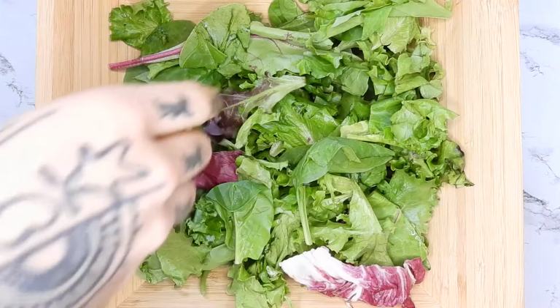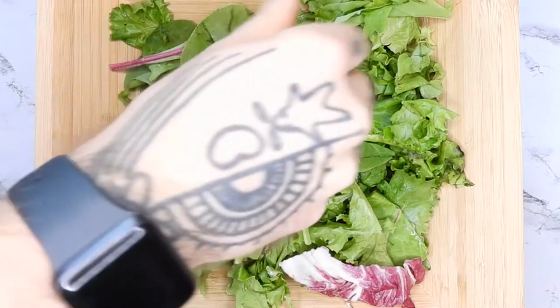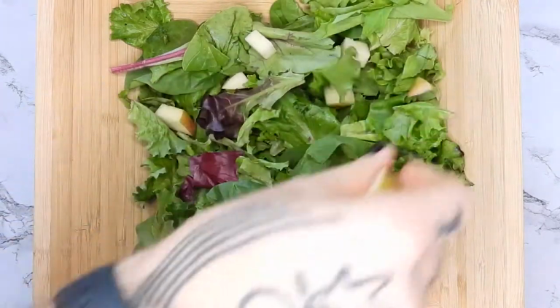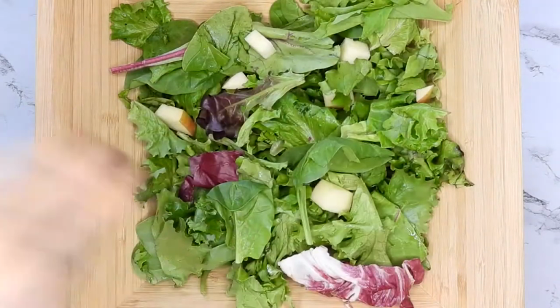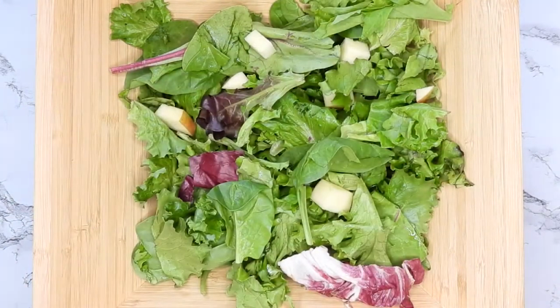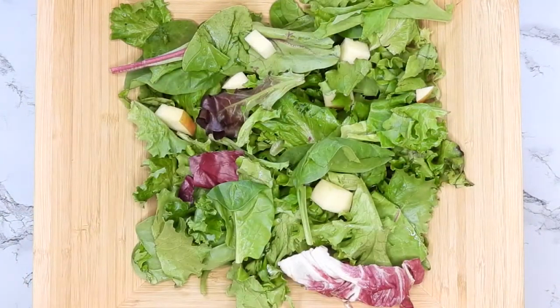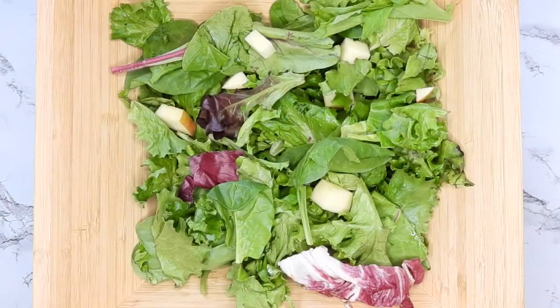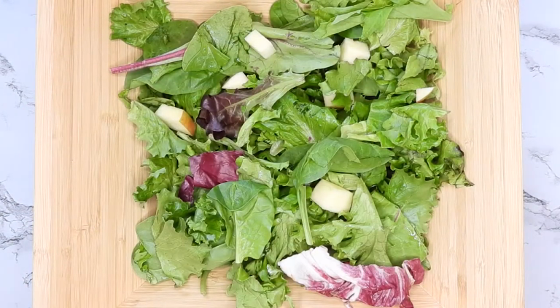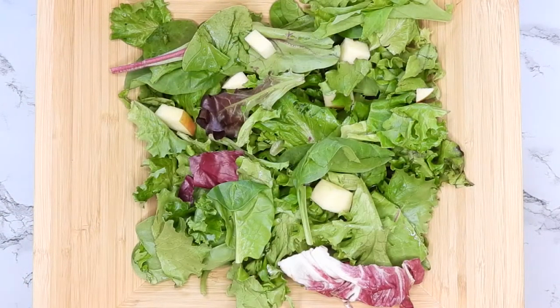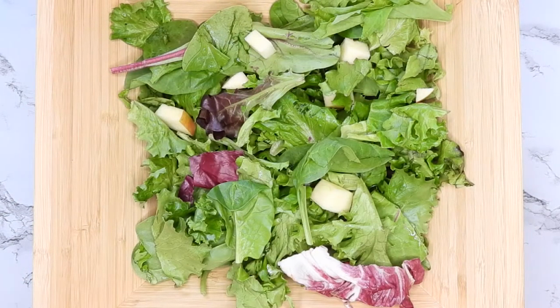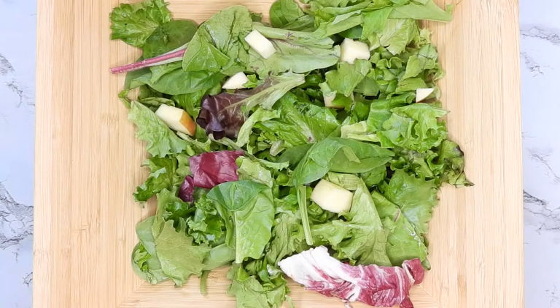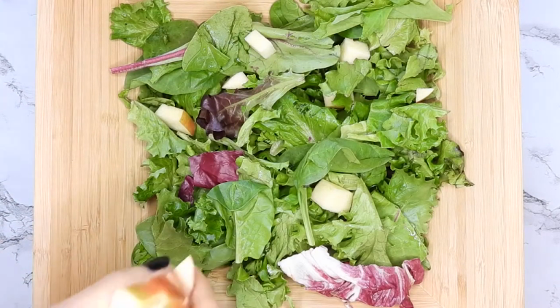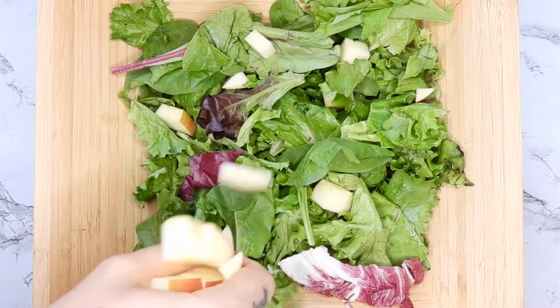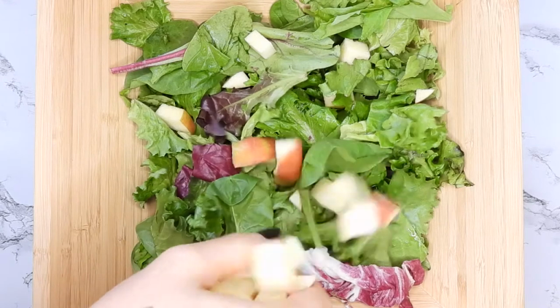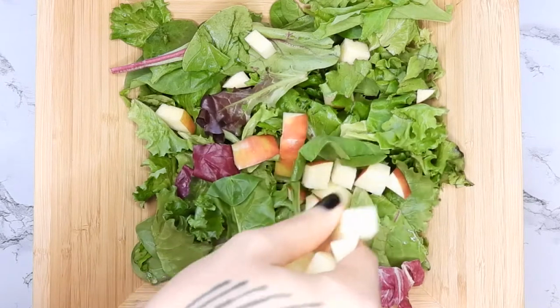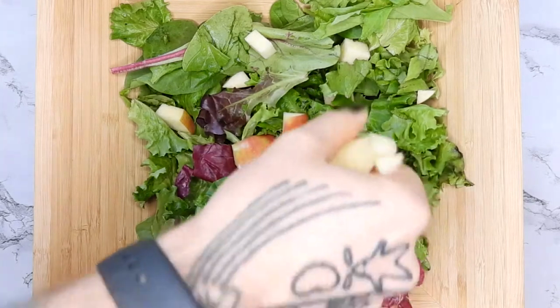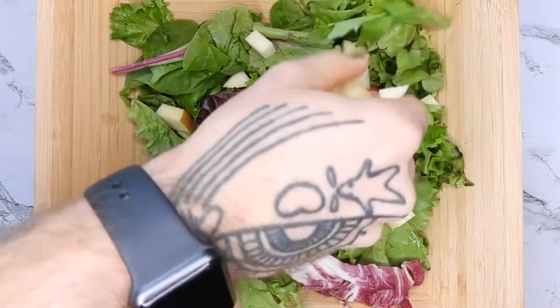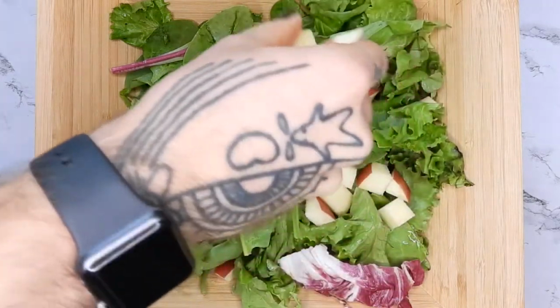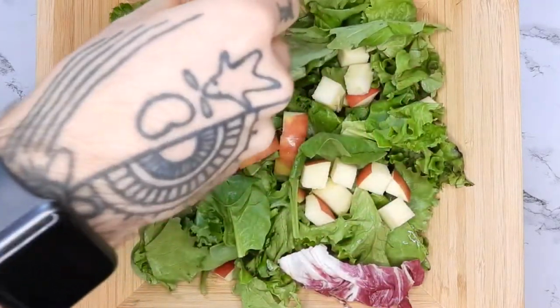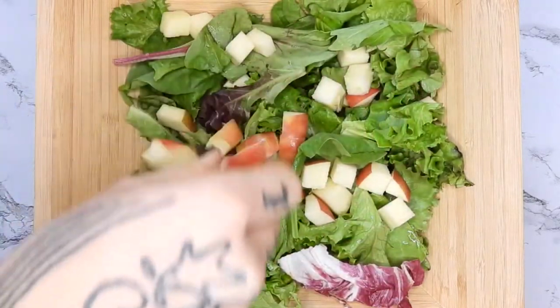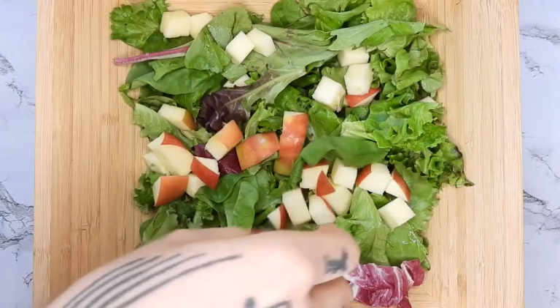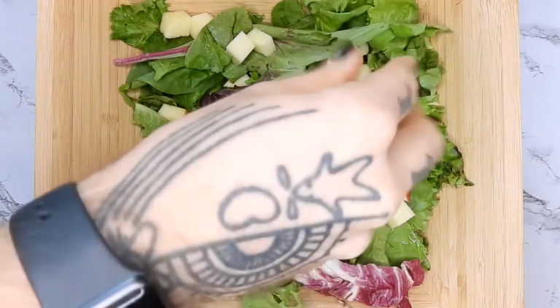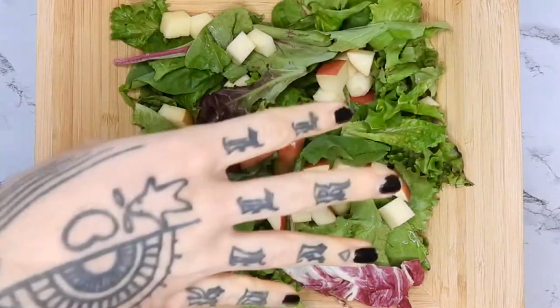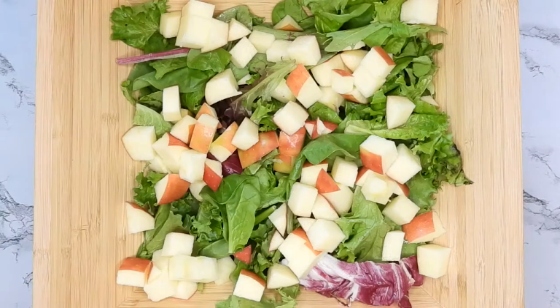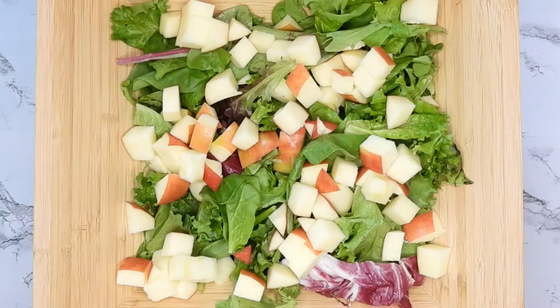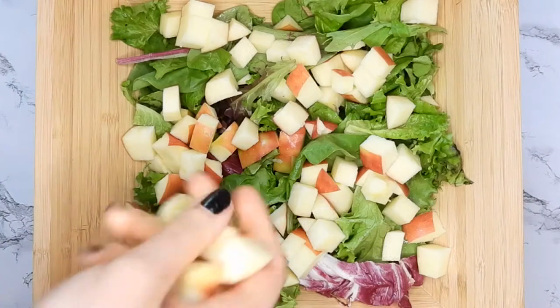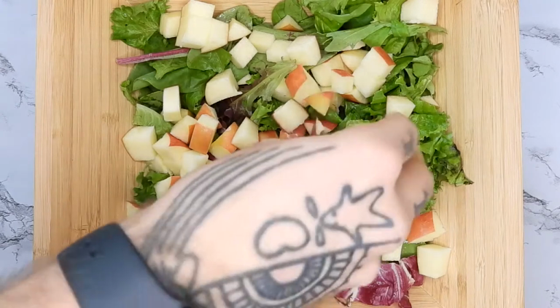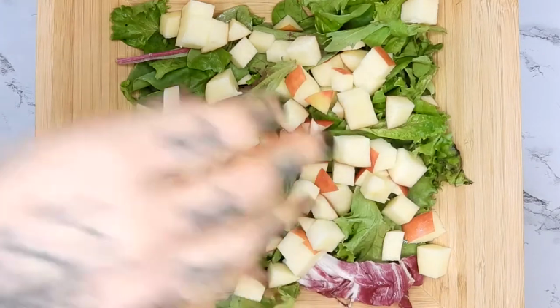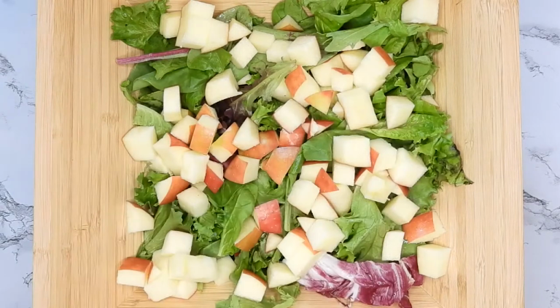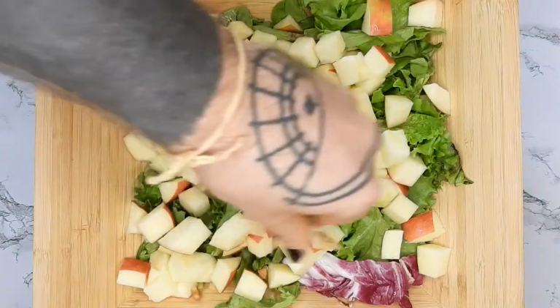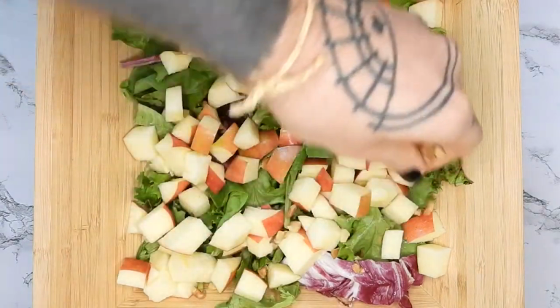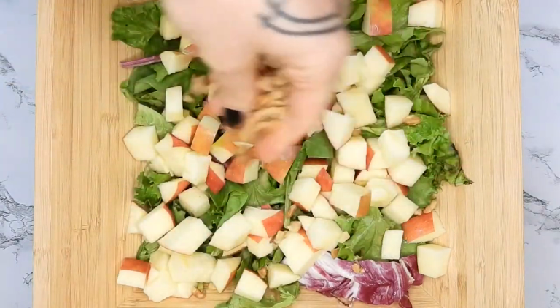Next I'm adding a fresh fruit with high water content. I'm using a Honeycrisp apple this time. I would also recommend cucumbers or maybe even pears — the consistency is really nice in salads.